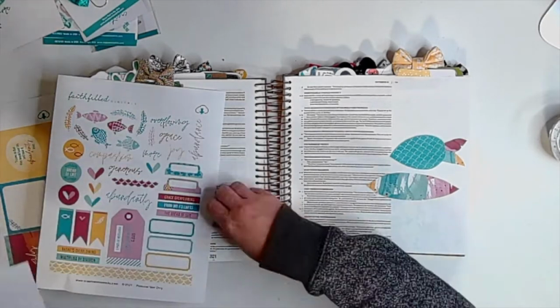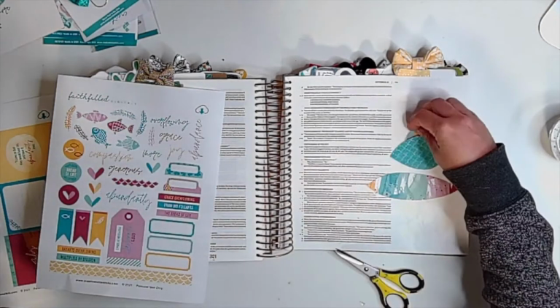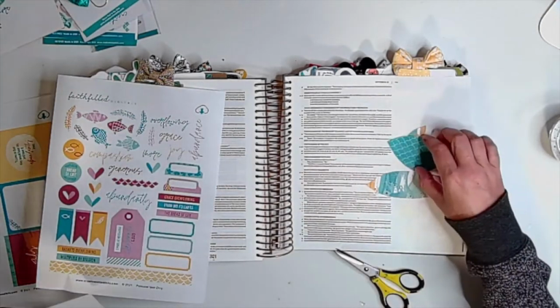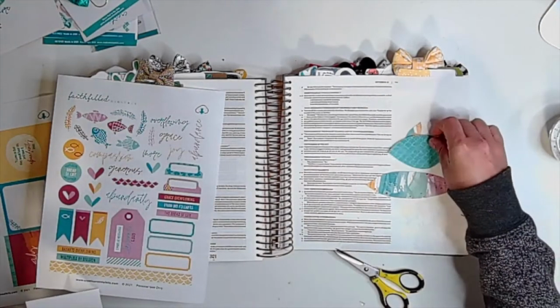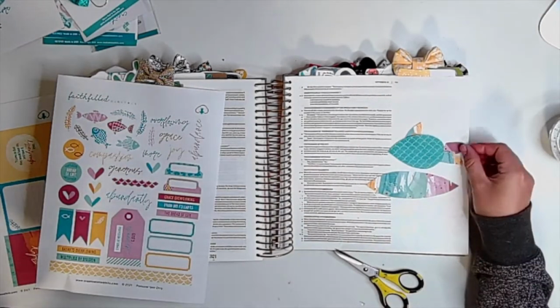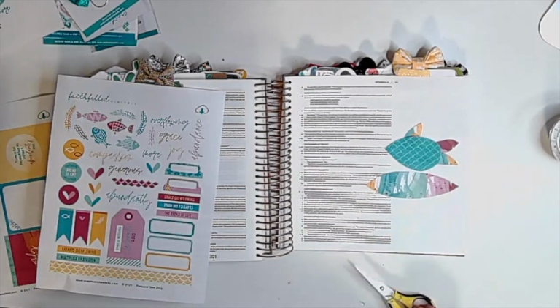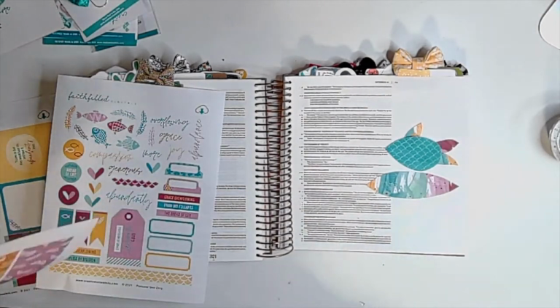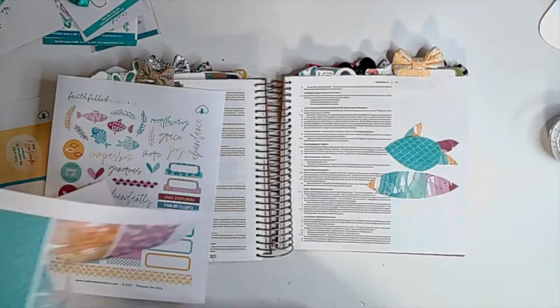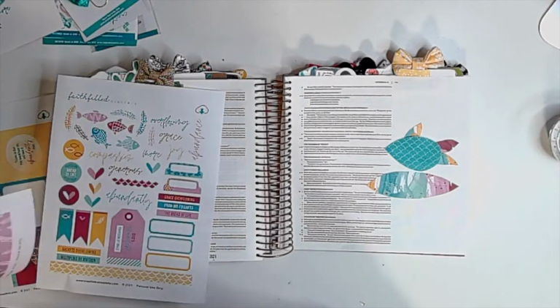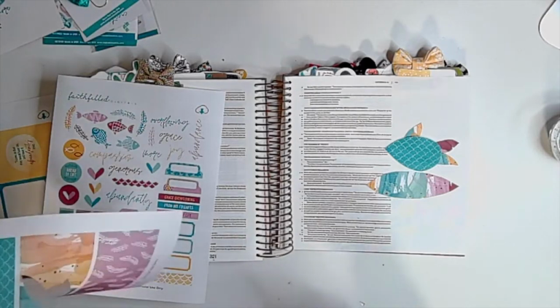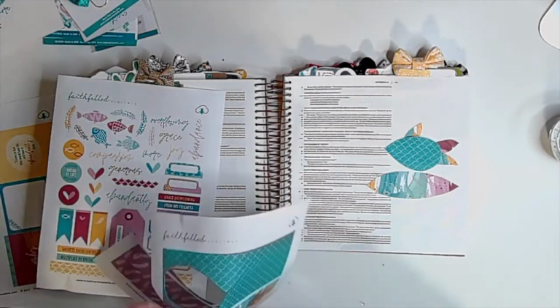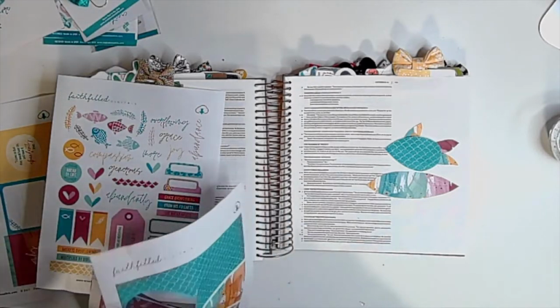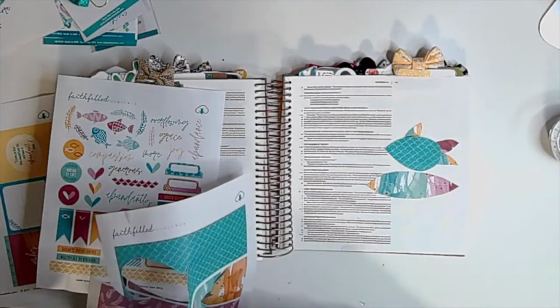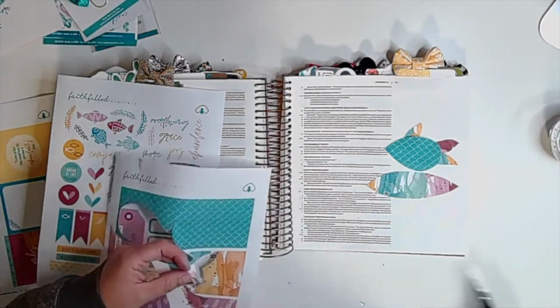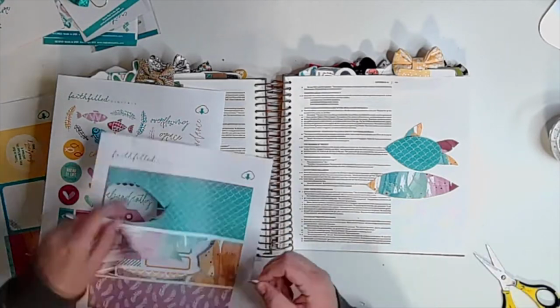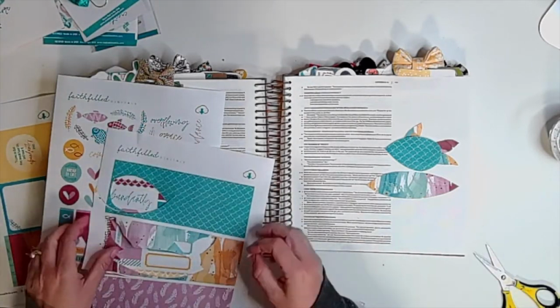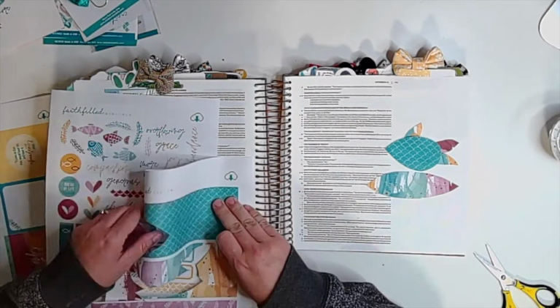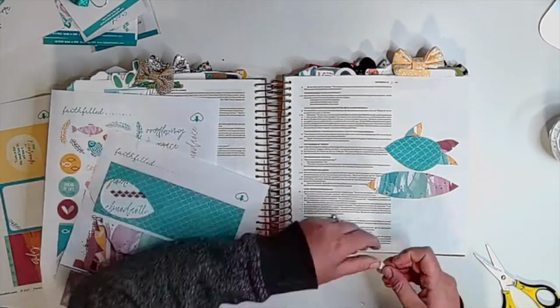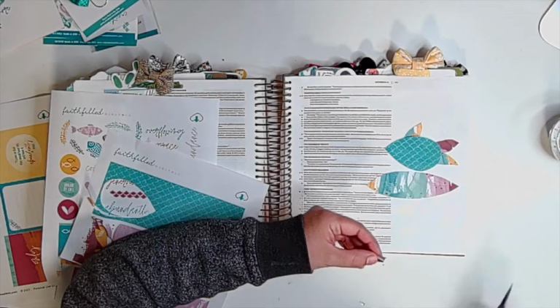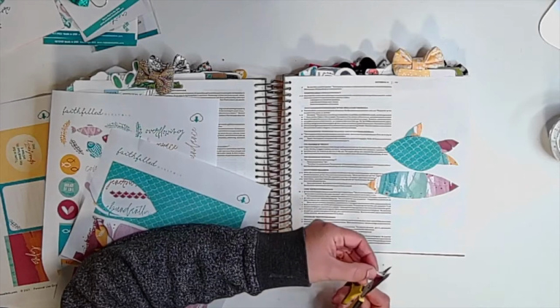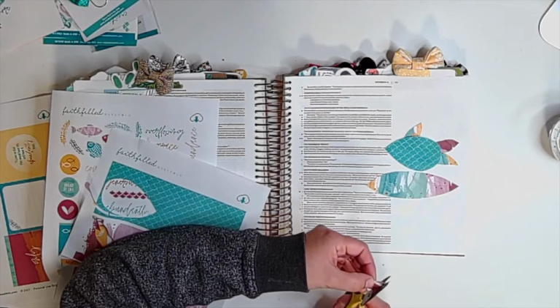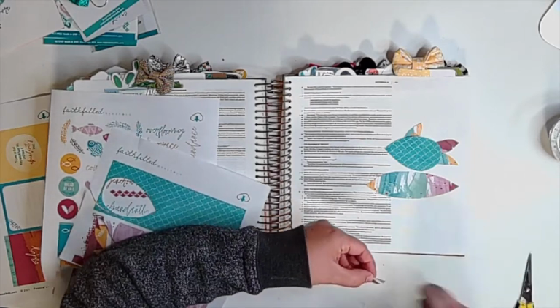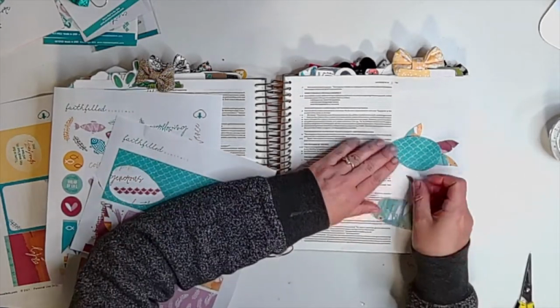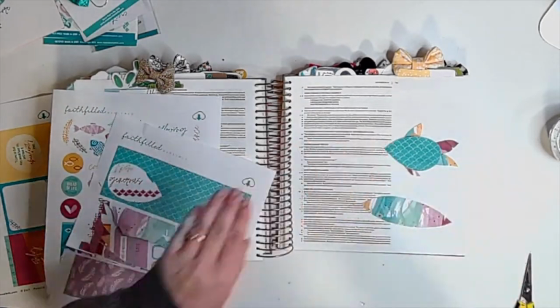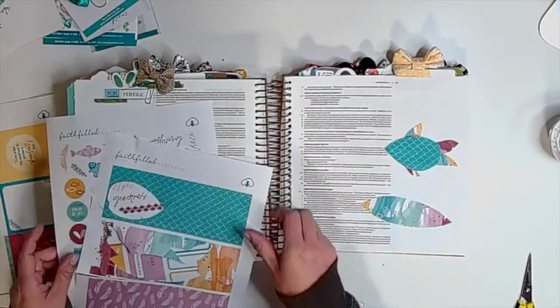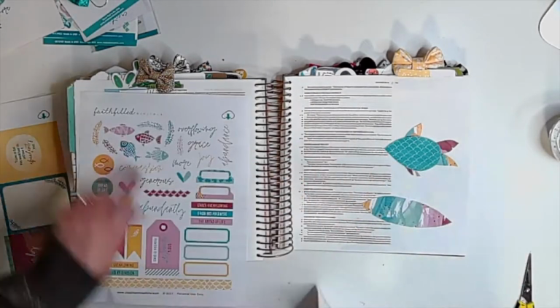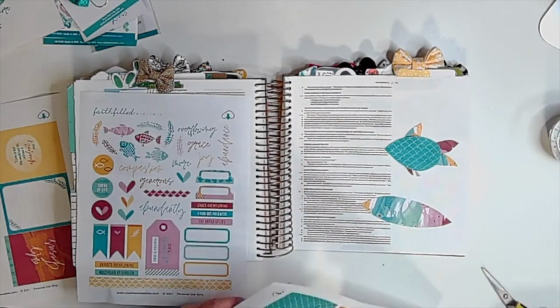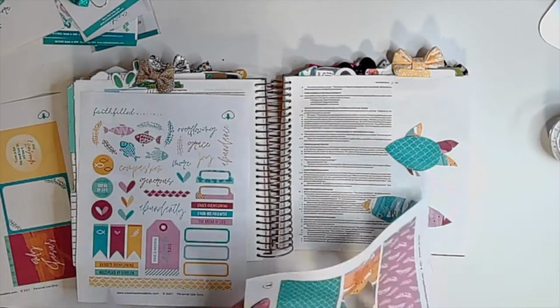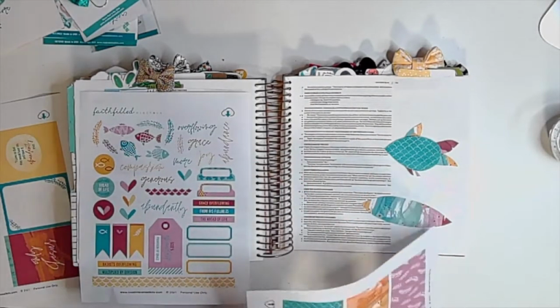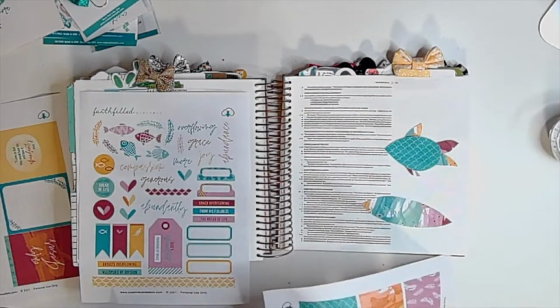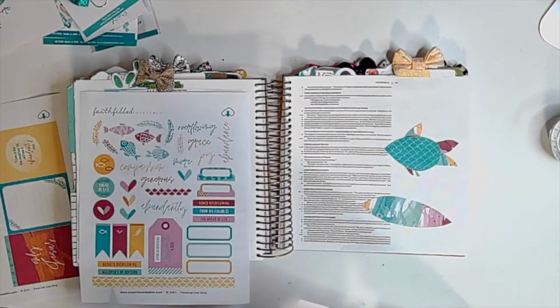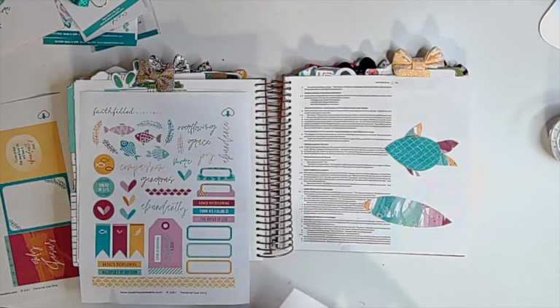I'm hoping to enlist my nine-year-old Cashel, who is a Bible journaler, to jump on my next video because he probably can tell you all the parts of these fish and their complete anatomy.